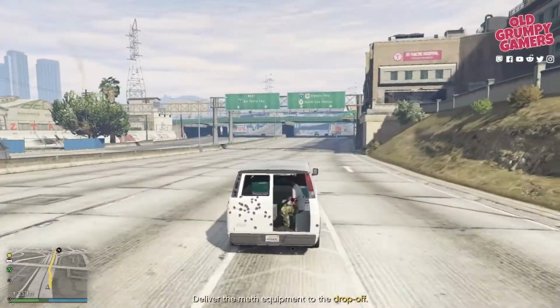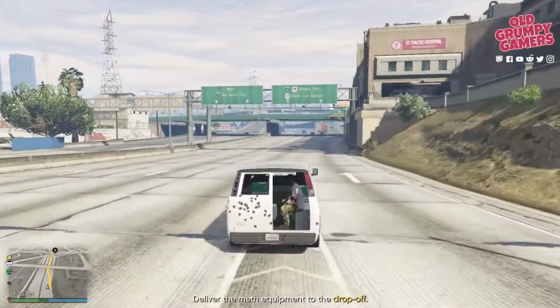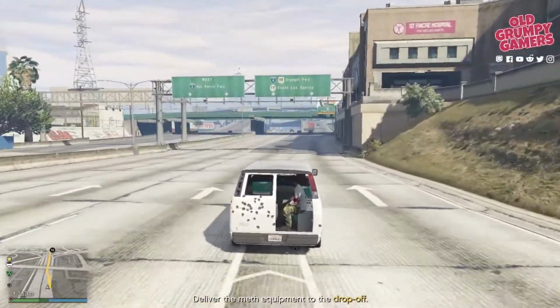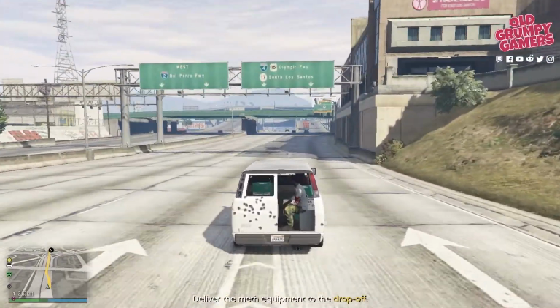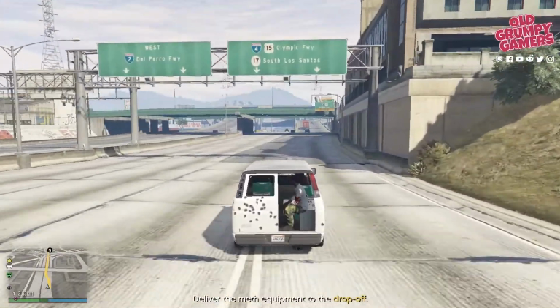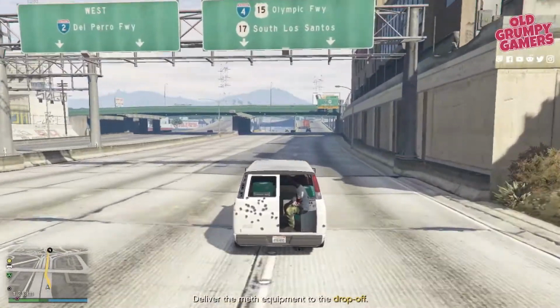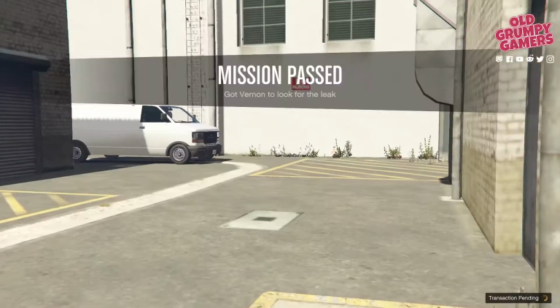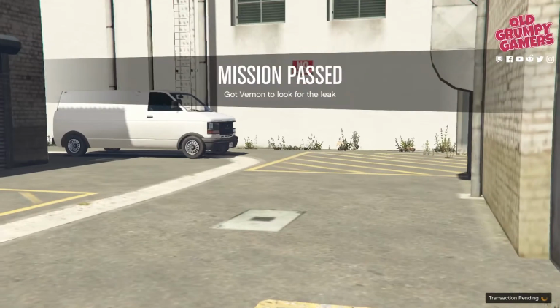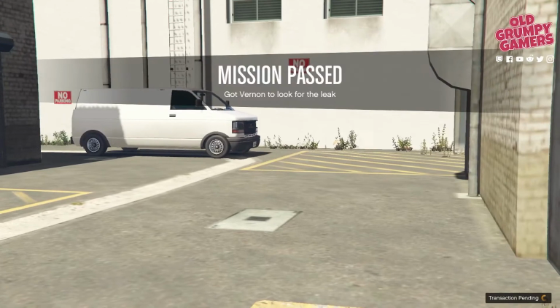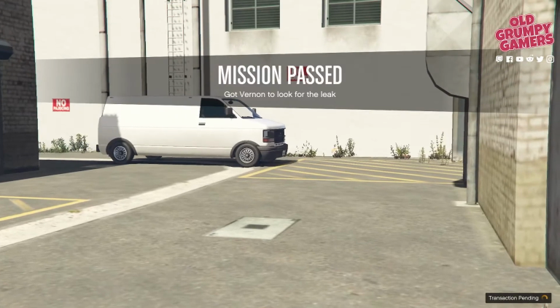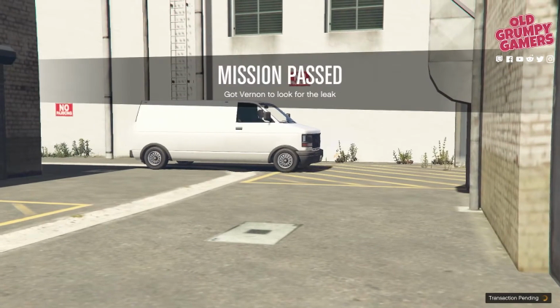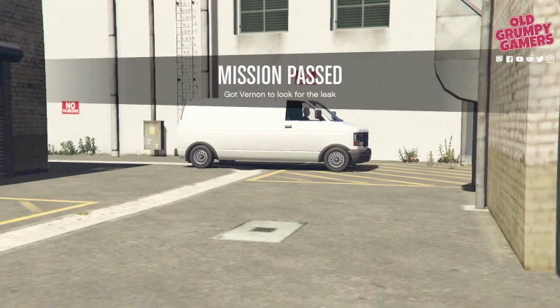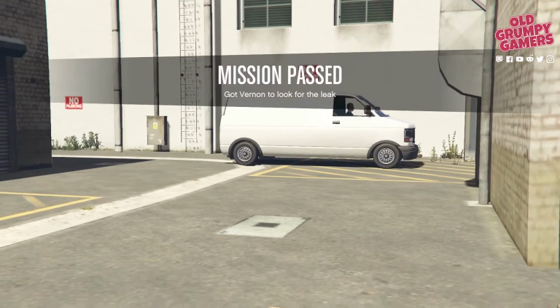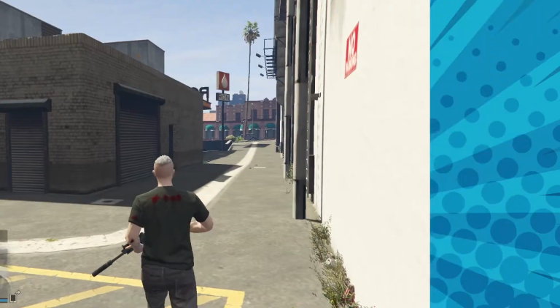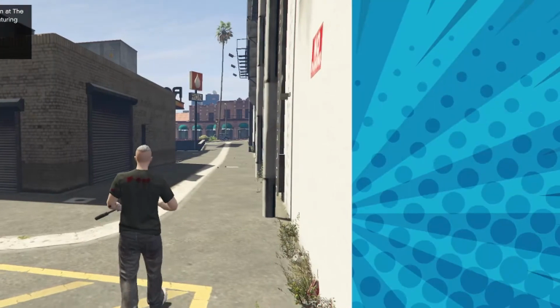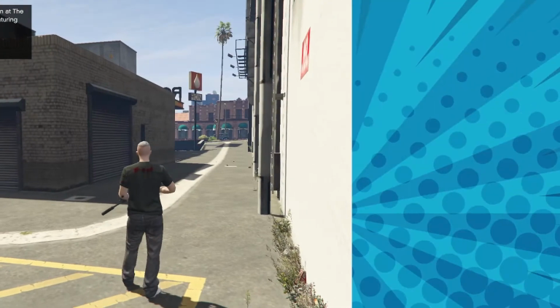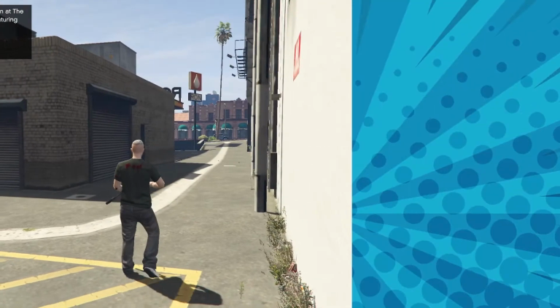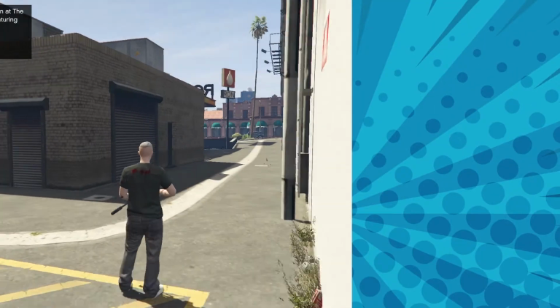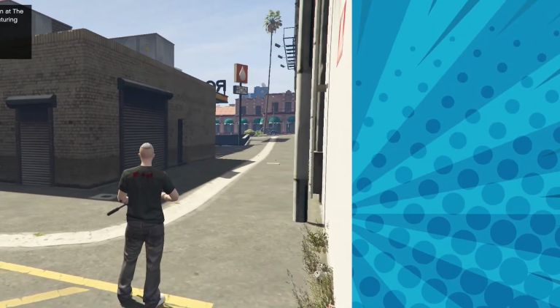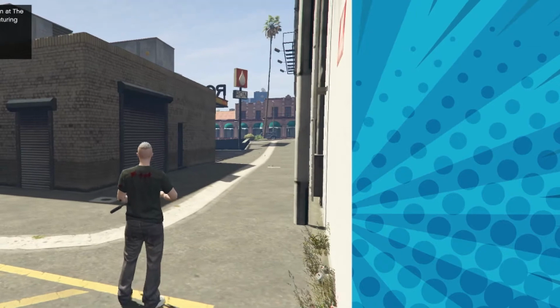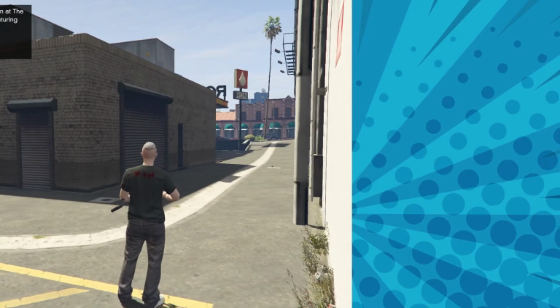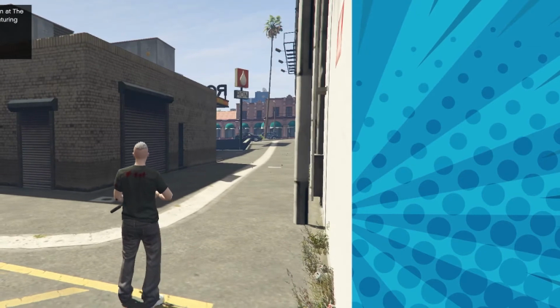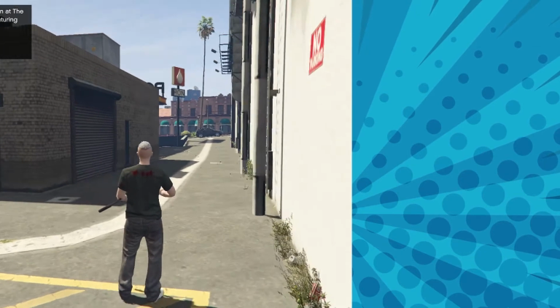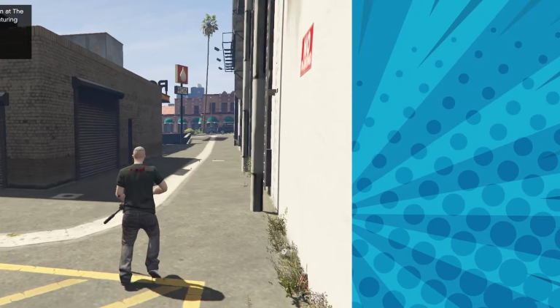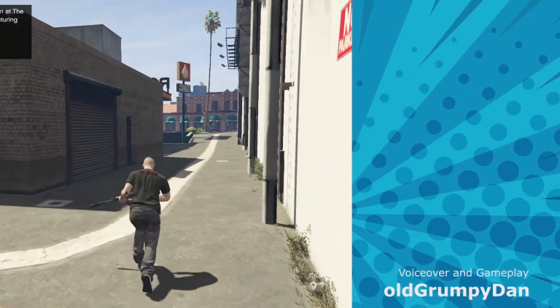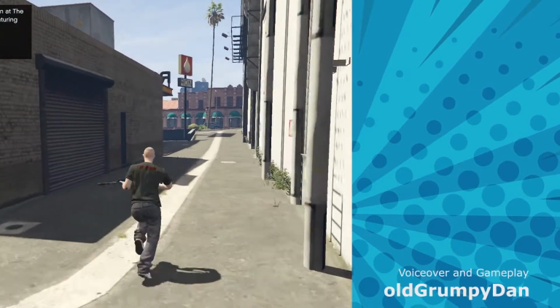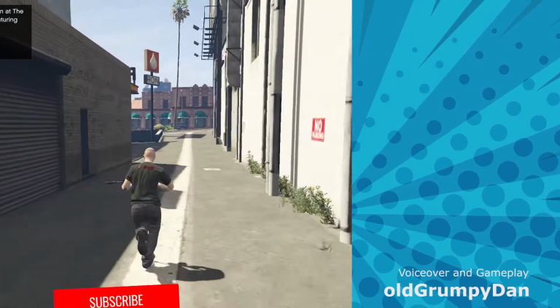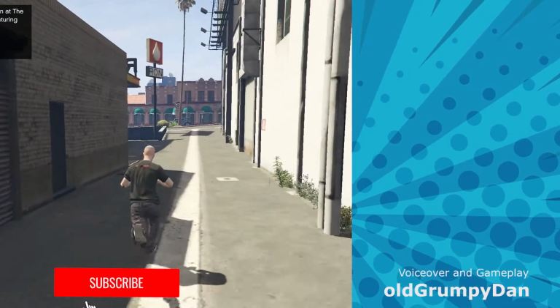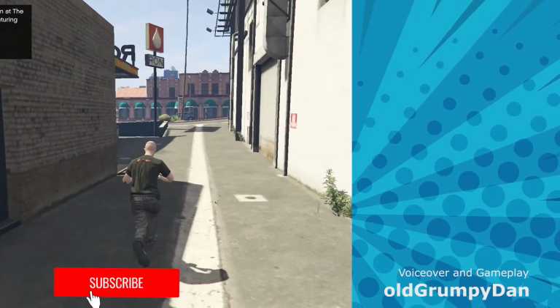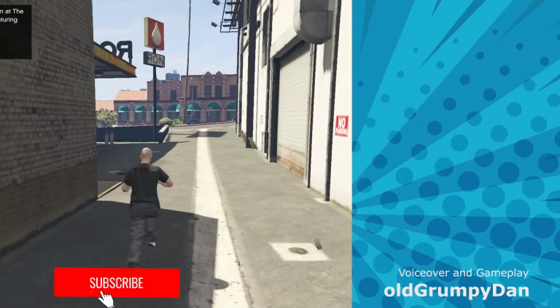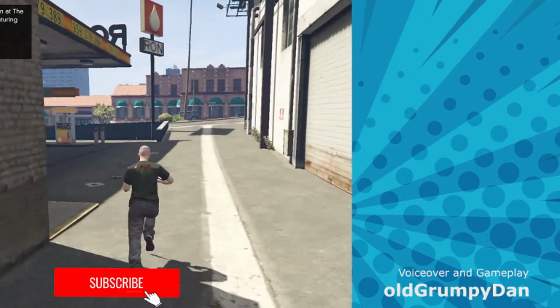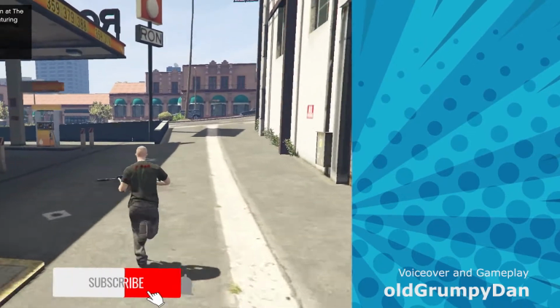Now you just have to play a game of keep-away until the bikers get bored. With that done, you'll be prompted to head back to the lock-up across town. After what feels like about three years, you can drop the van off and the job's done. Thanks for watching — check out the video up top for another Contract DLC guide, or the one down the bottom for some more old grumpy gamer goodness. Stay safe, wash your hands, and we'll see you in the next video.